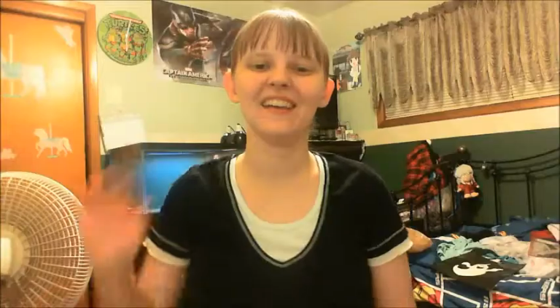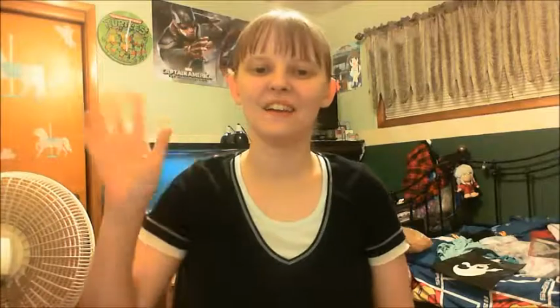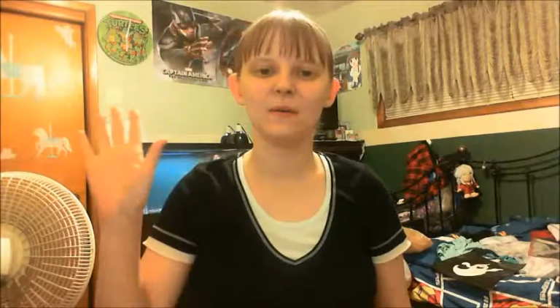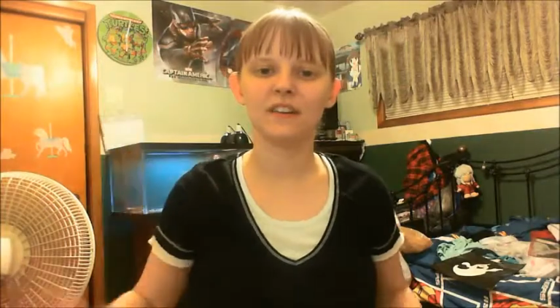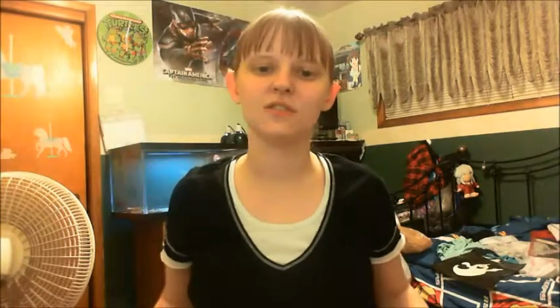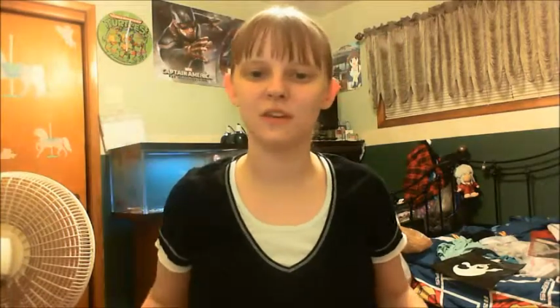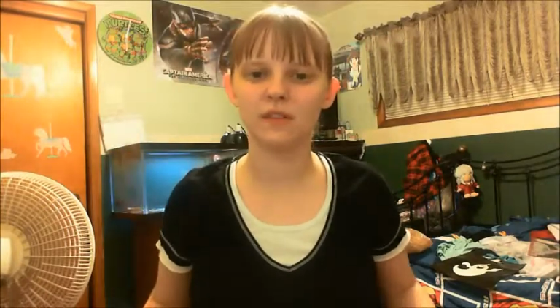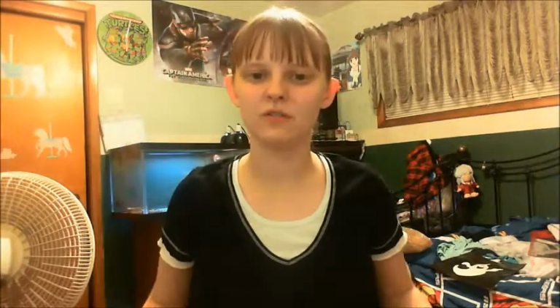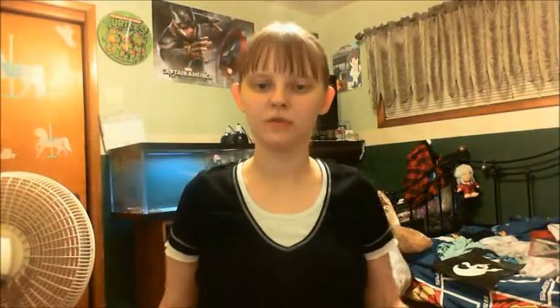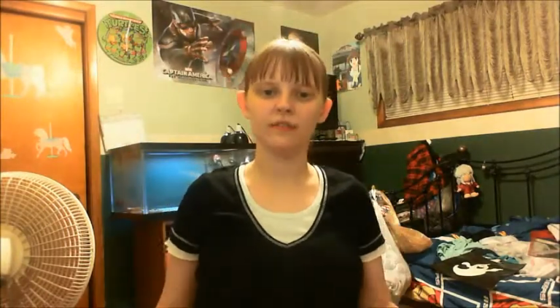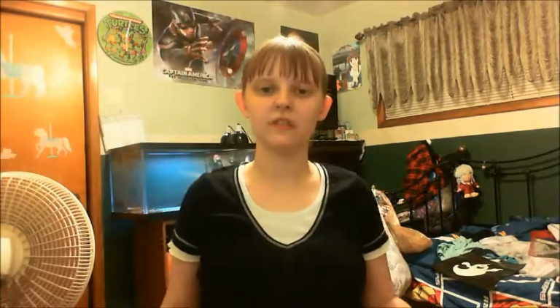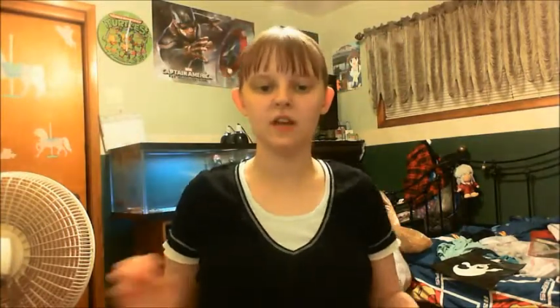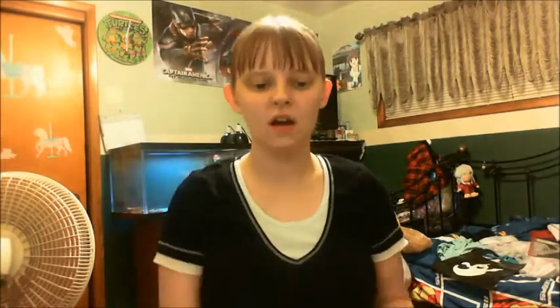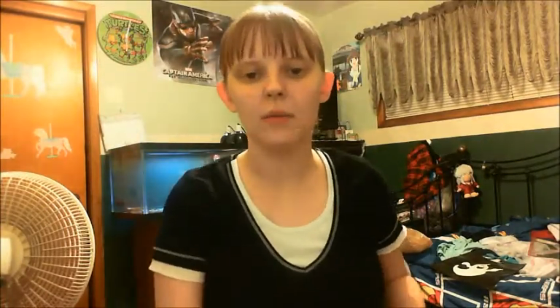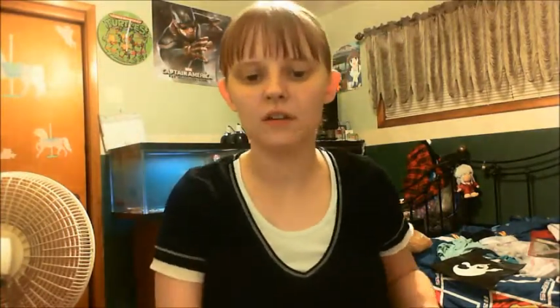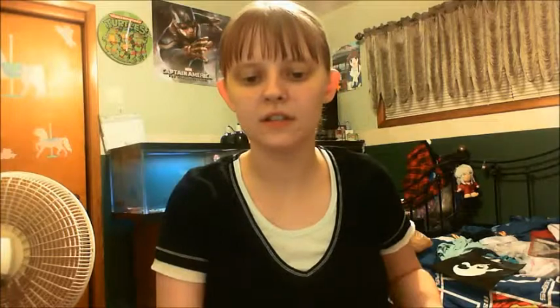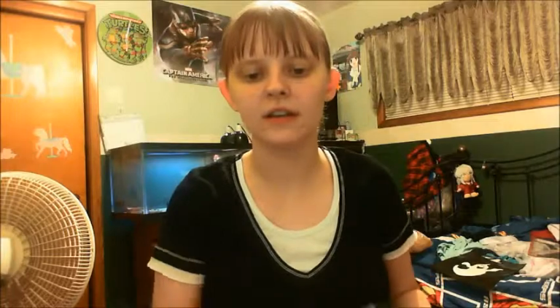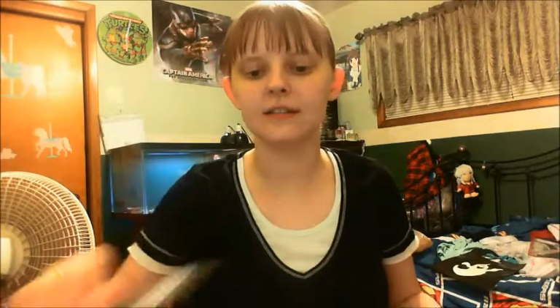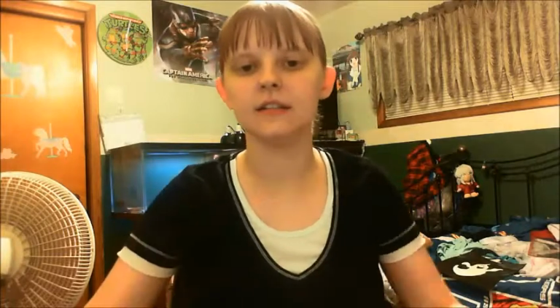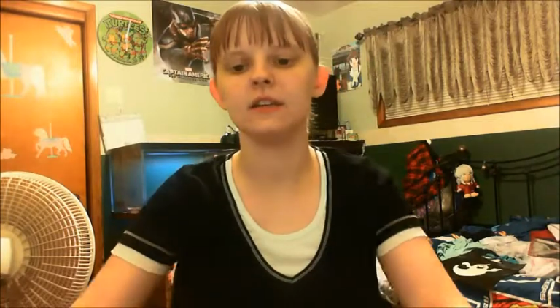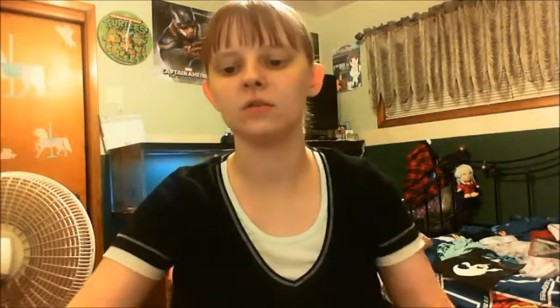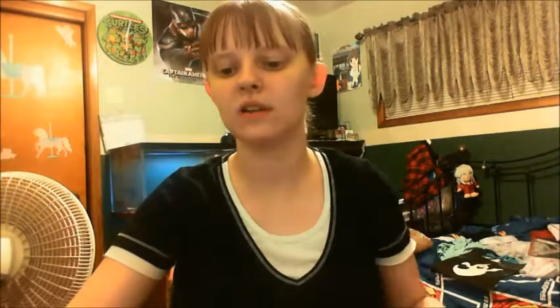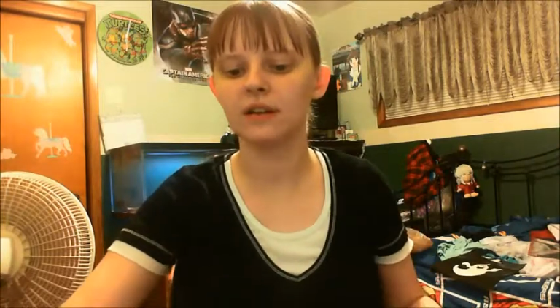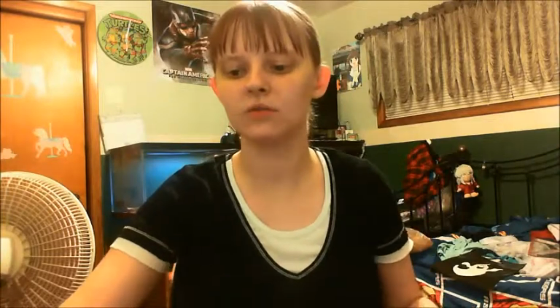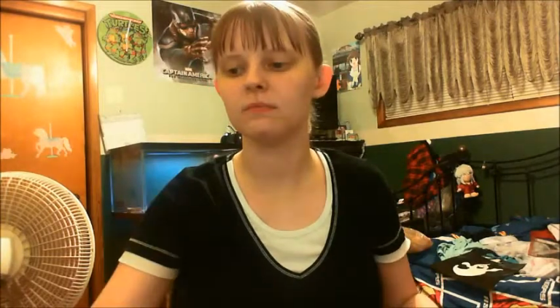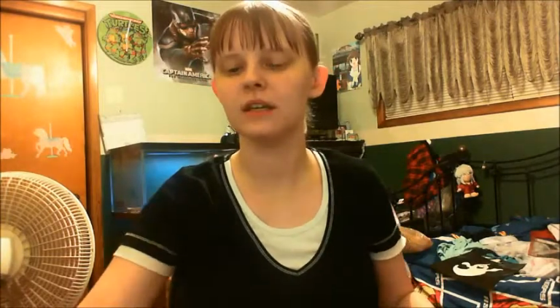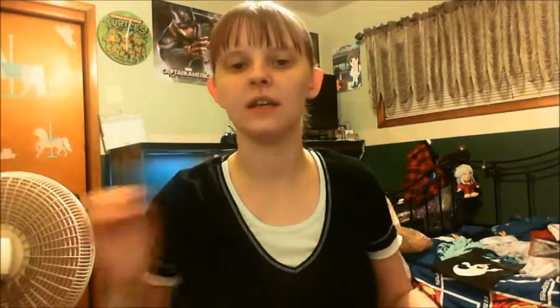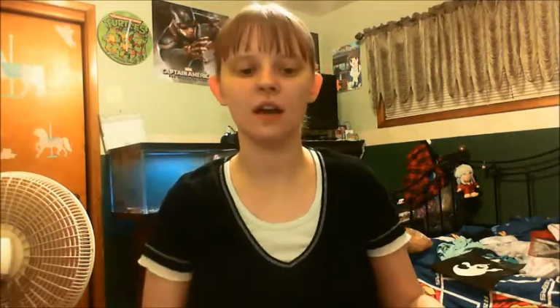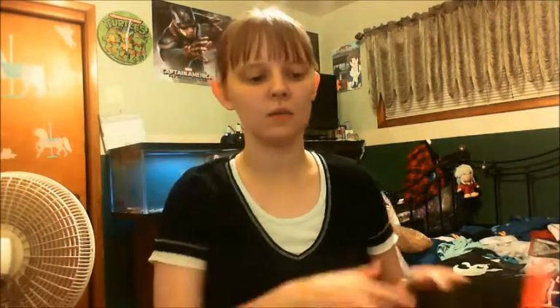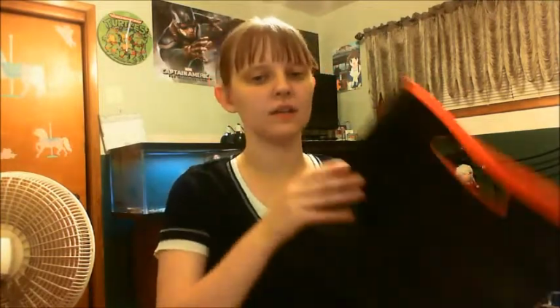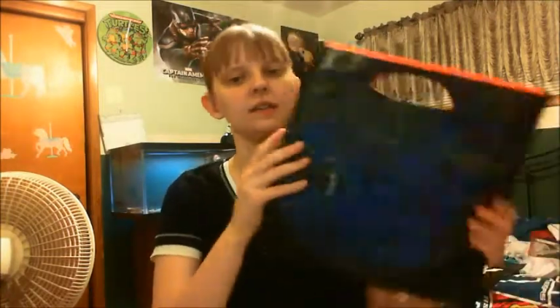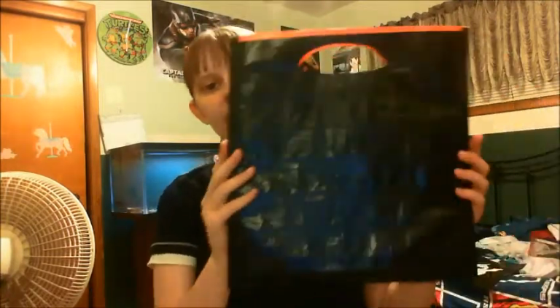Hello all, Andrea here with I Dream of Crafting. Earlier tonight I did a tutorial on how to make a Halloween candy bag.